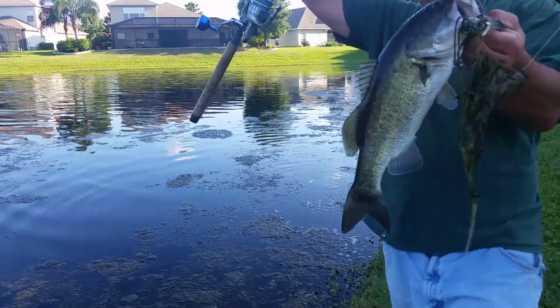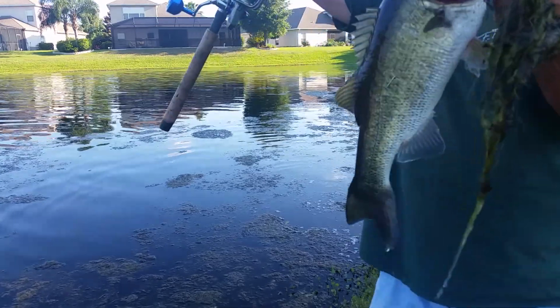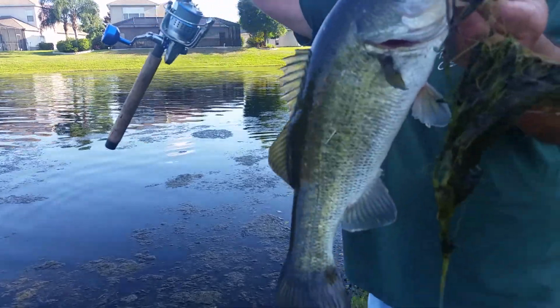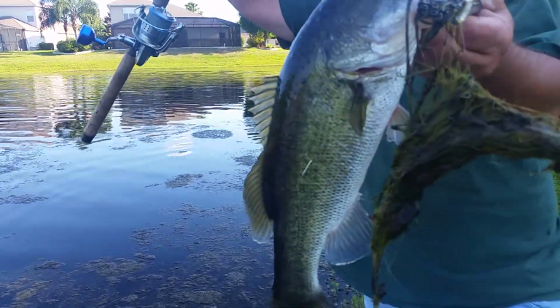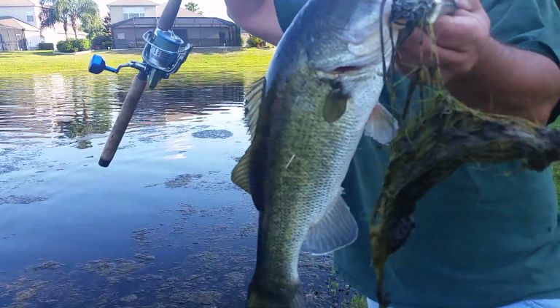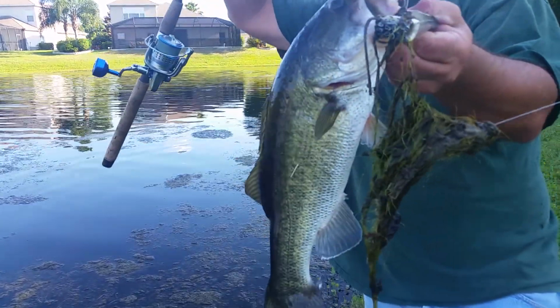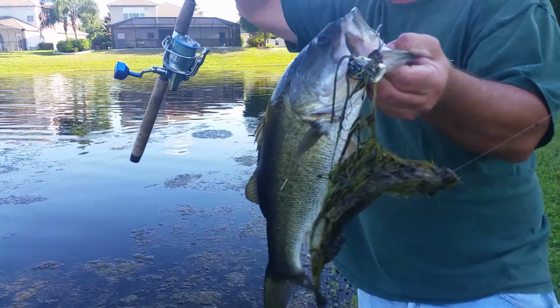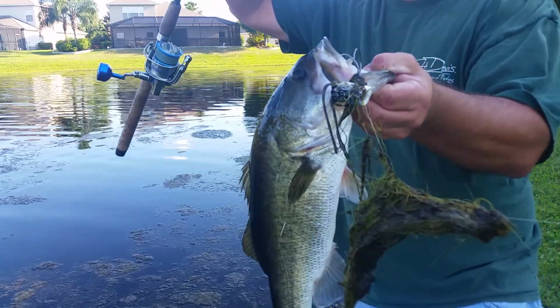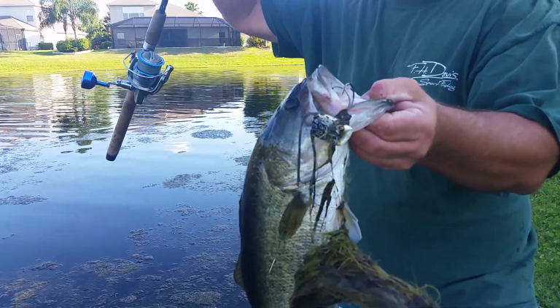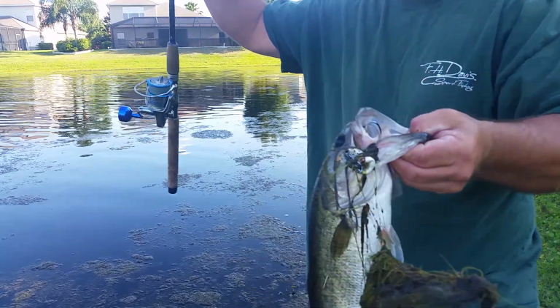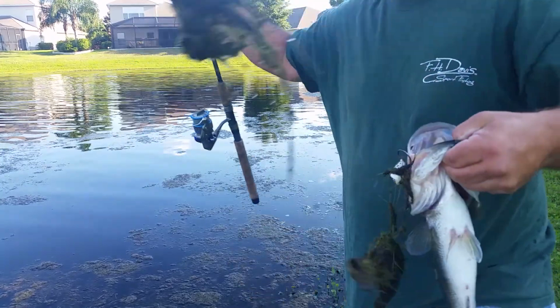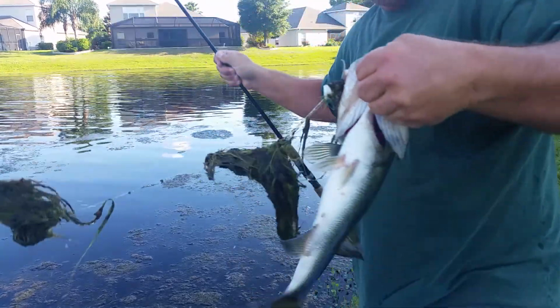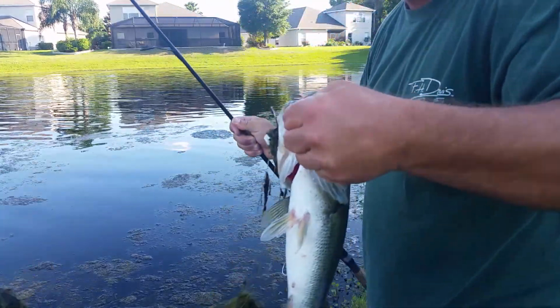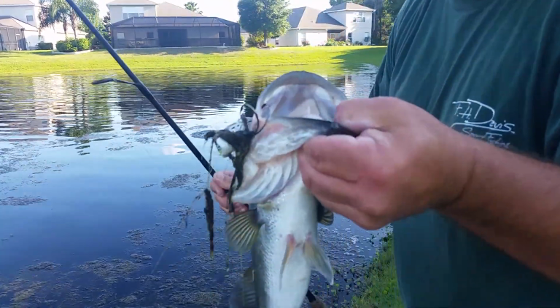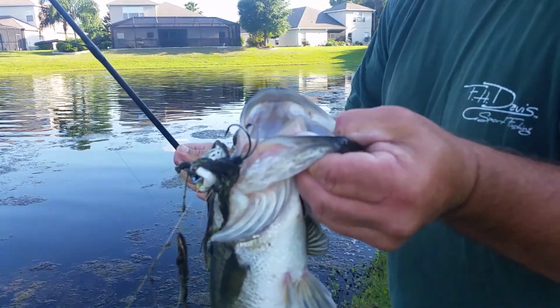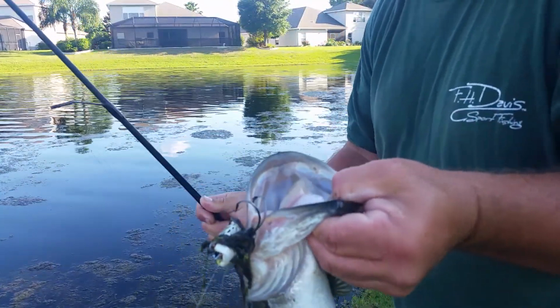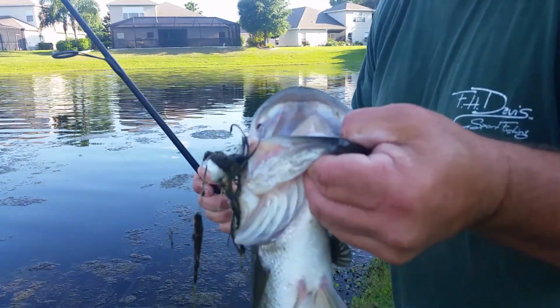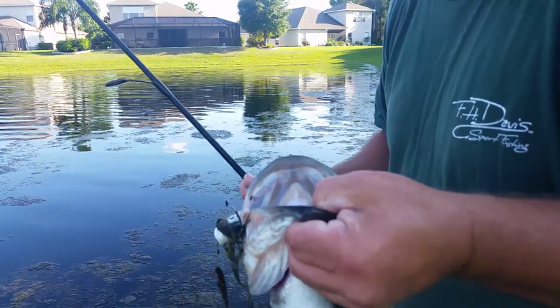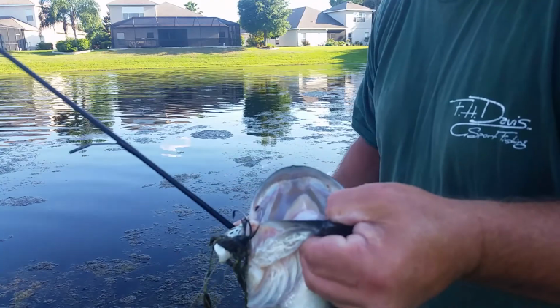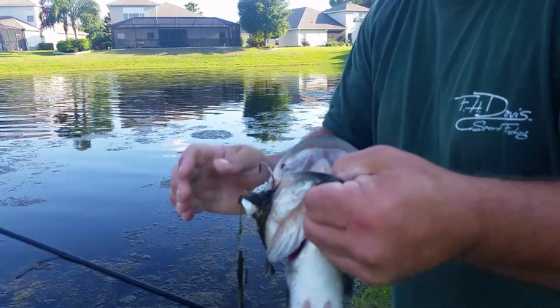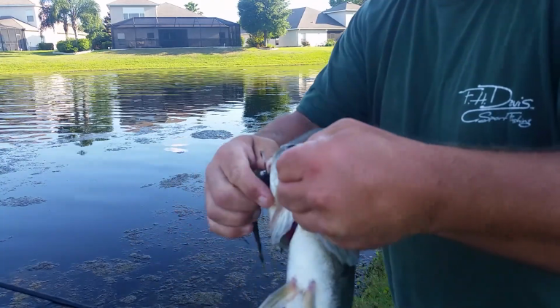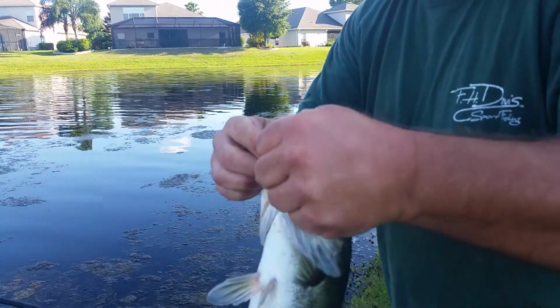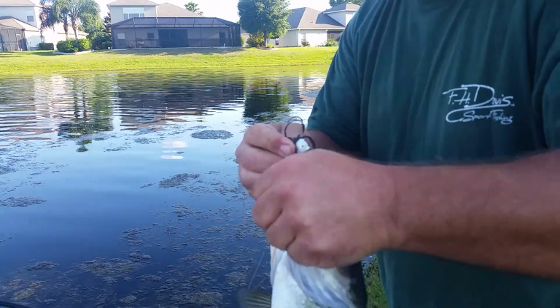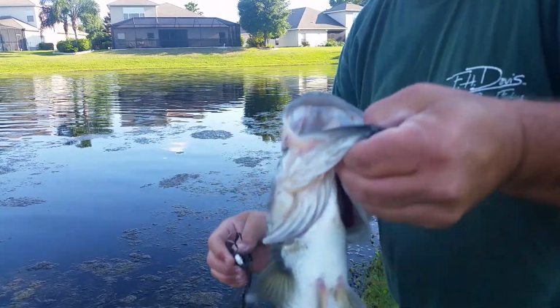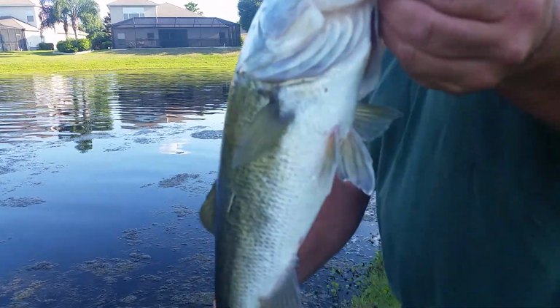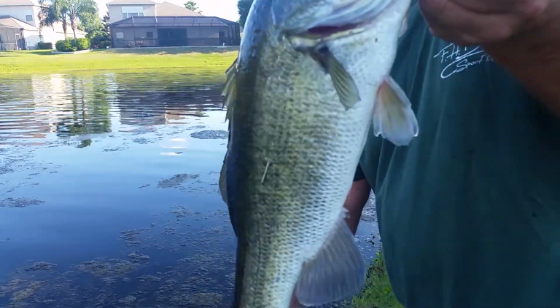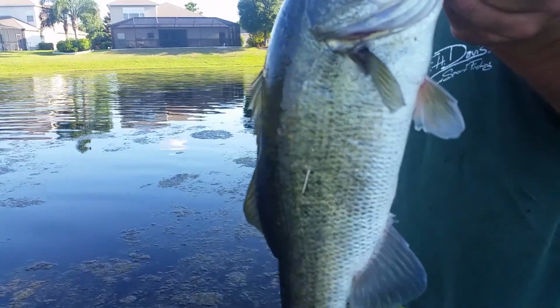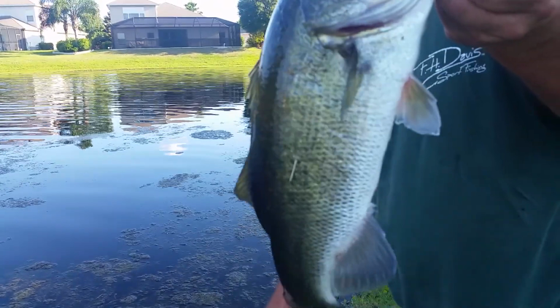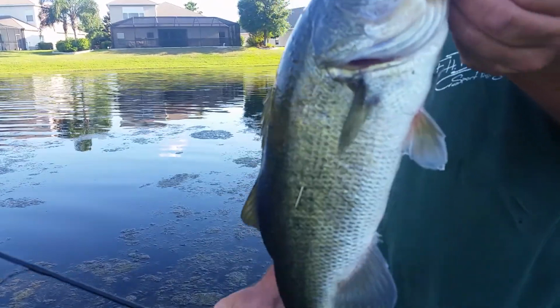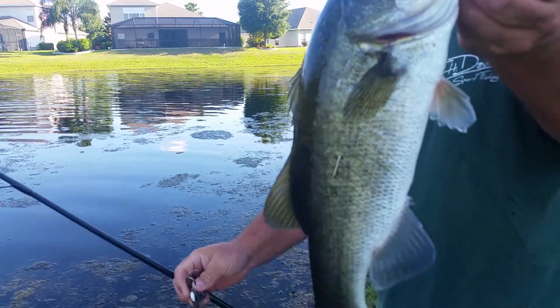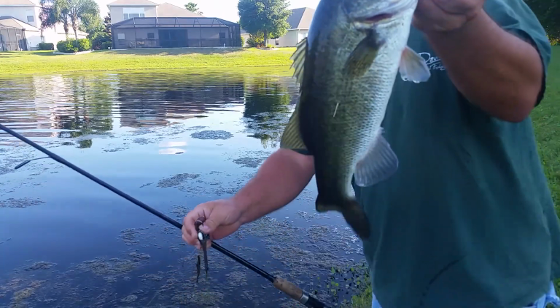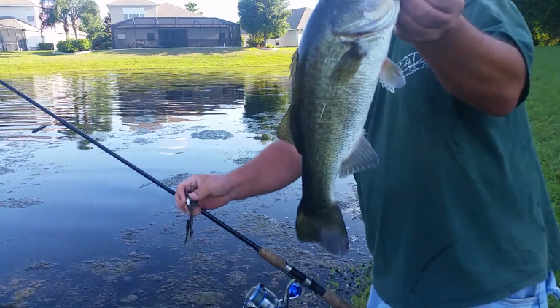Little froggy bass. Ain't bad. He snuck up right on it. Alright, on this frog fishing guys, all I did is lift up the rod tip — that's all you do — and reel. No snatching. Just lift up the rod tip.